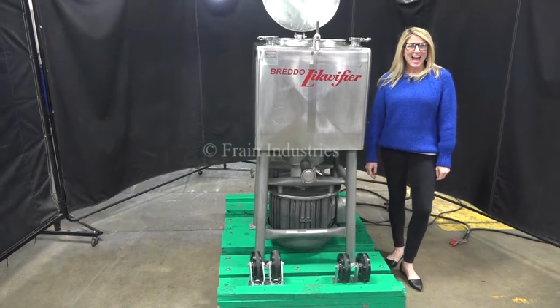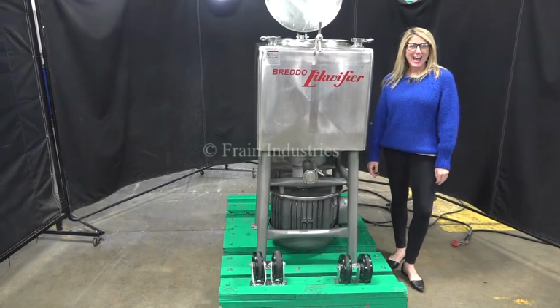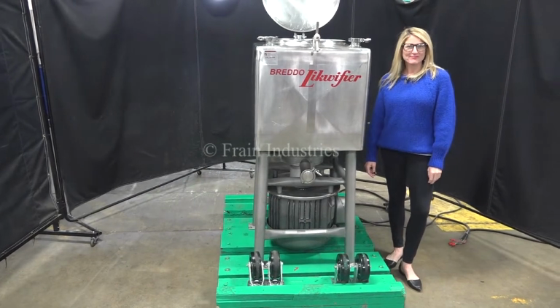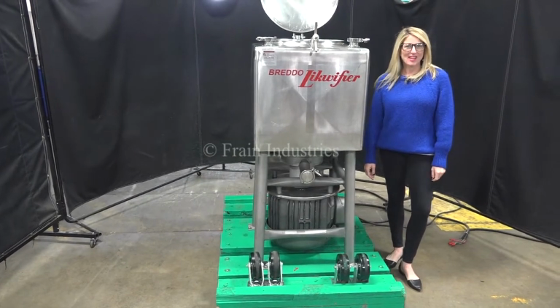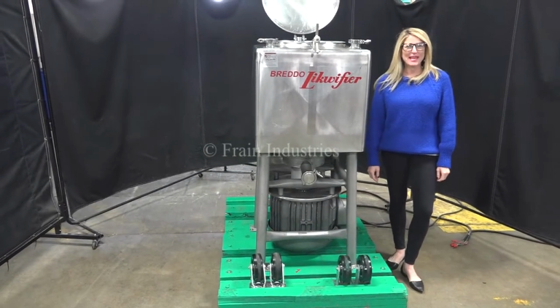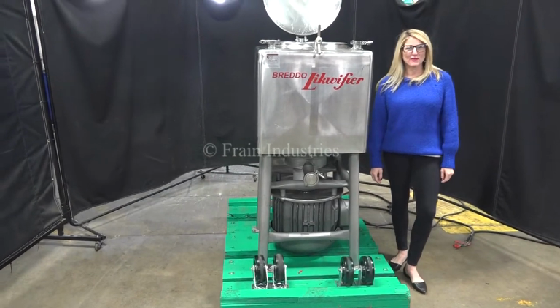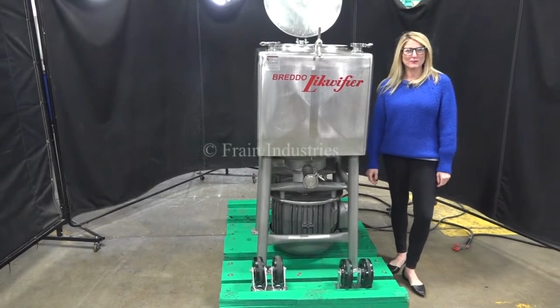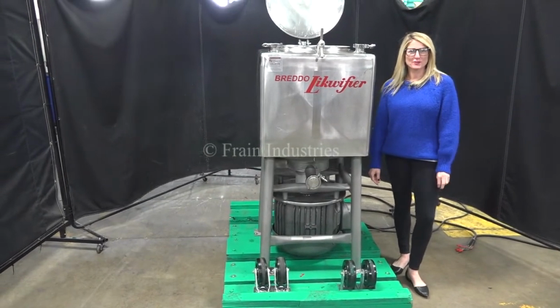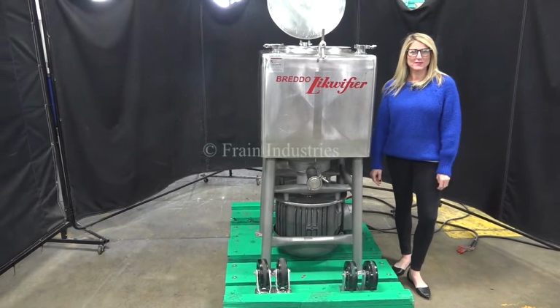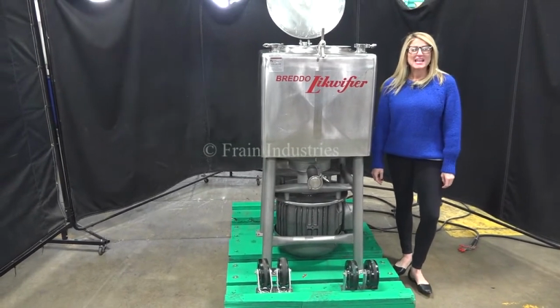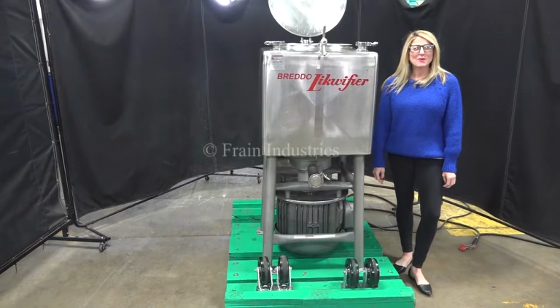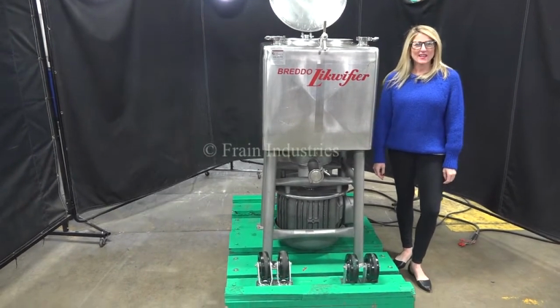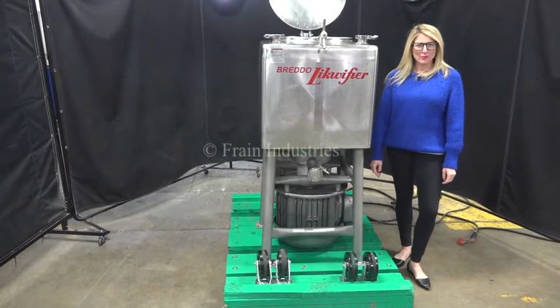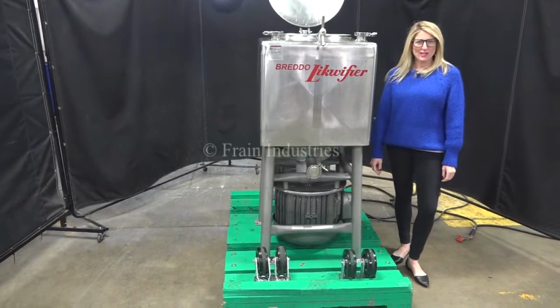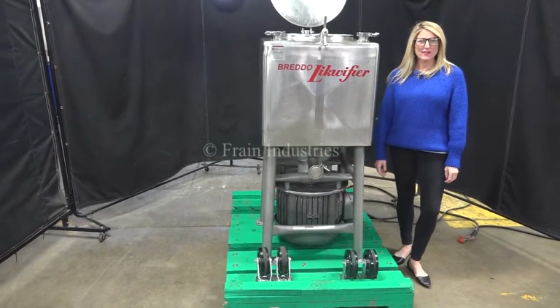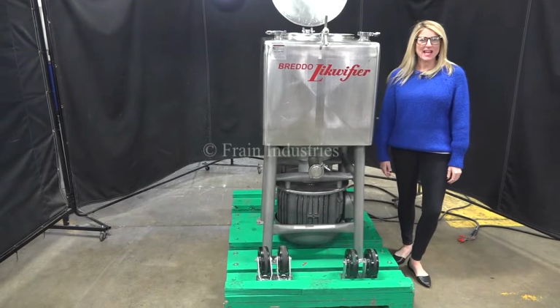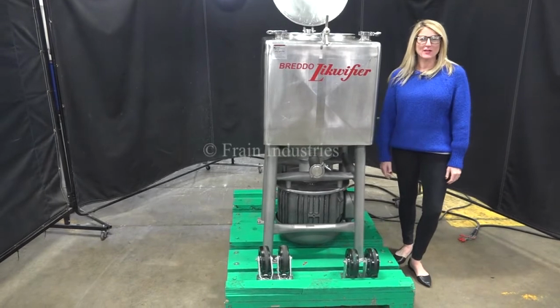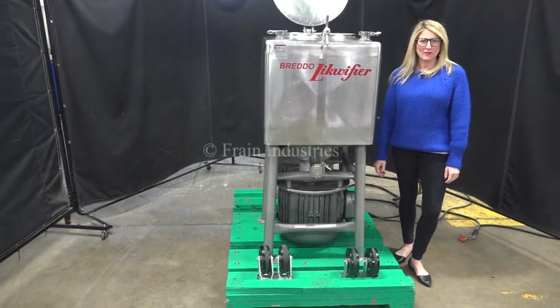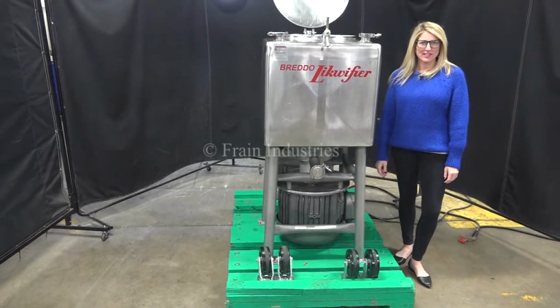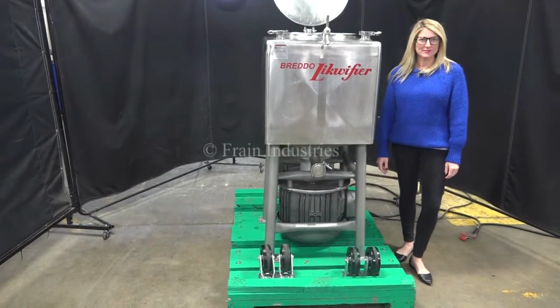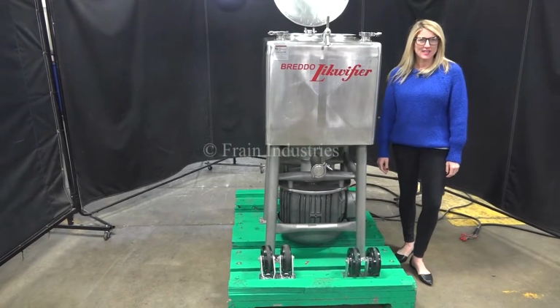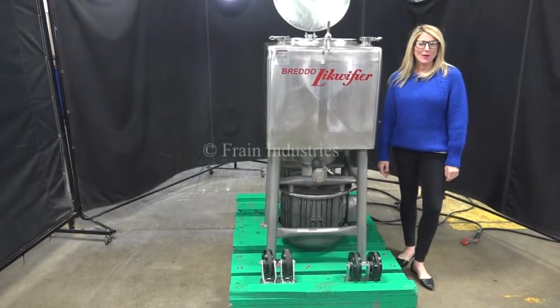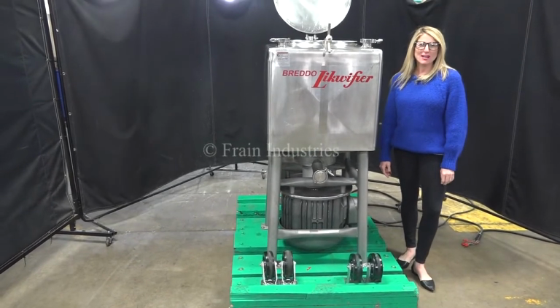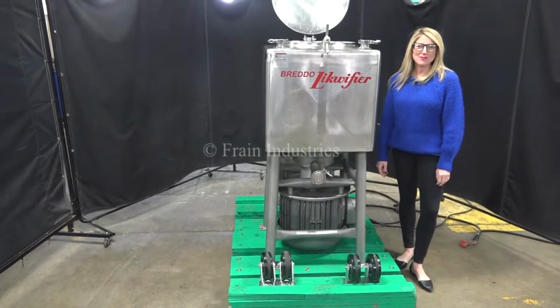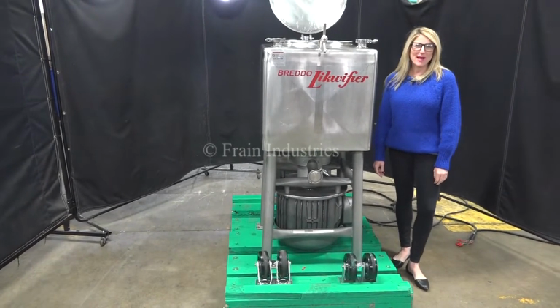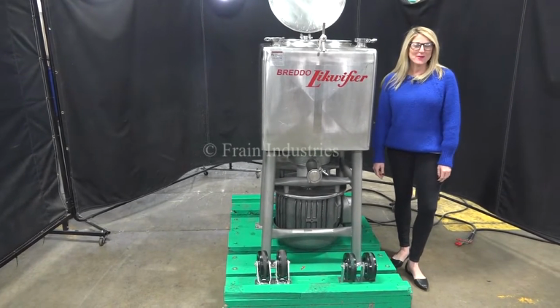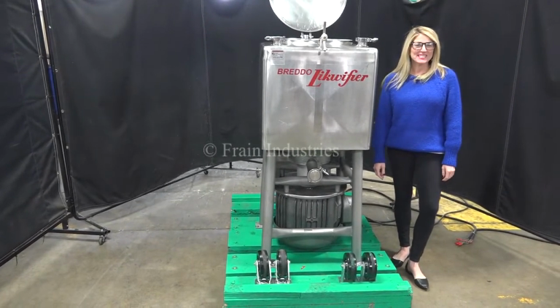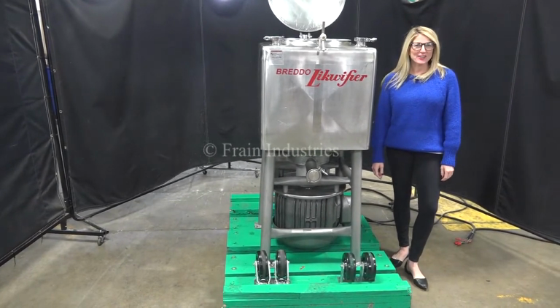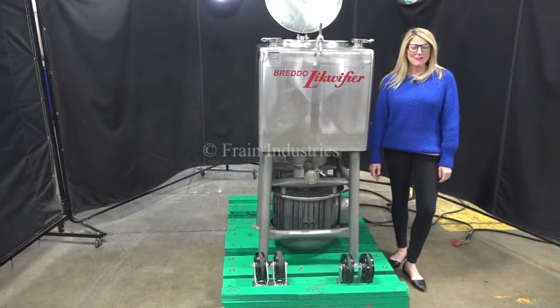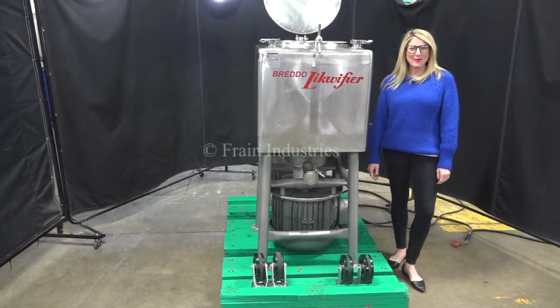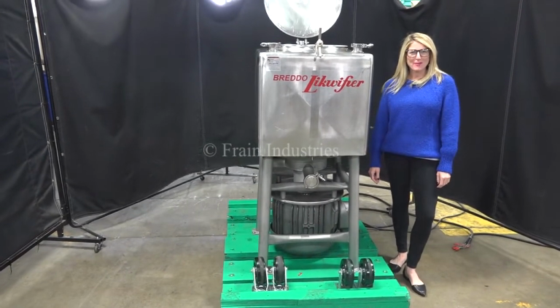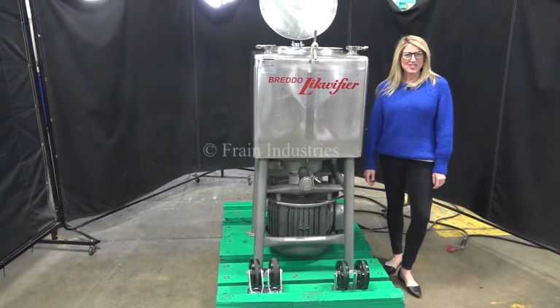Hi, I'm Katie with The Frame Group. Today we're cycling your Bredo 50-gallon liquefier. We recommend you use a manual in its entirety before powering up the machine.